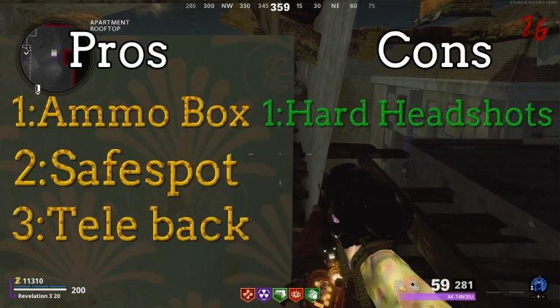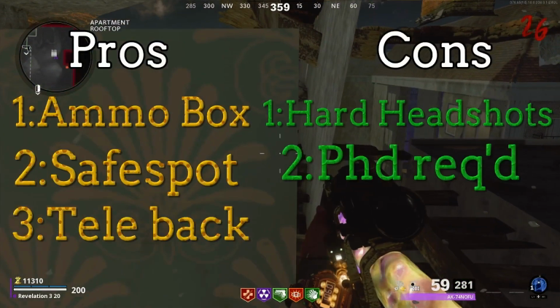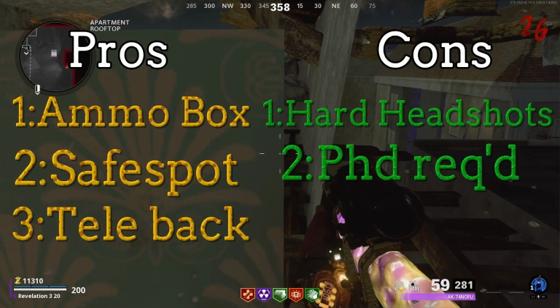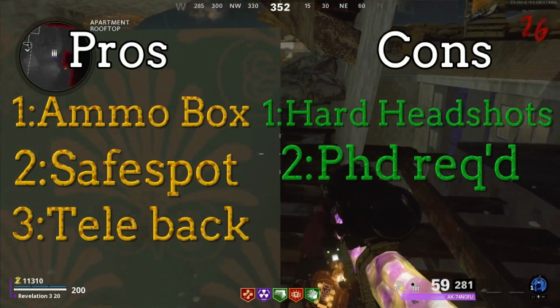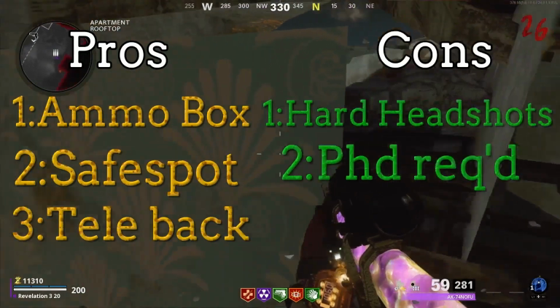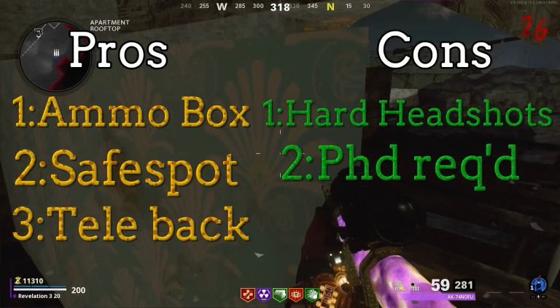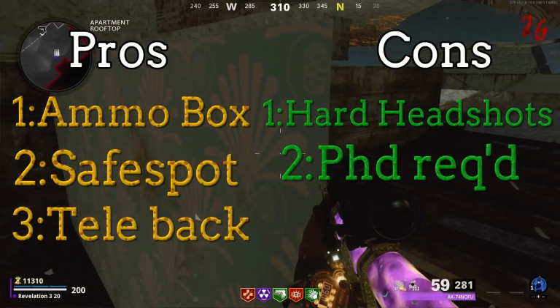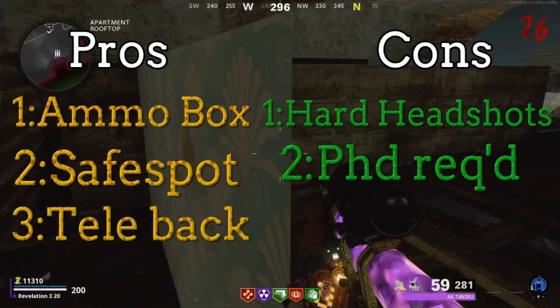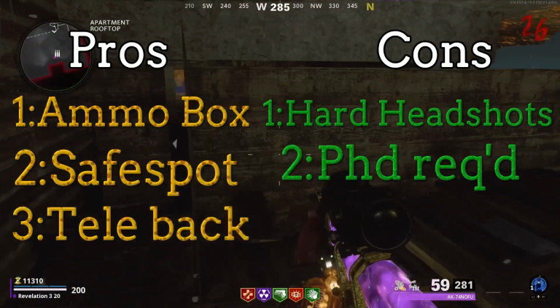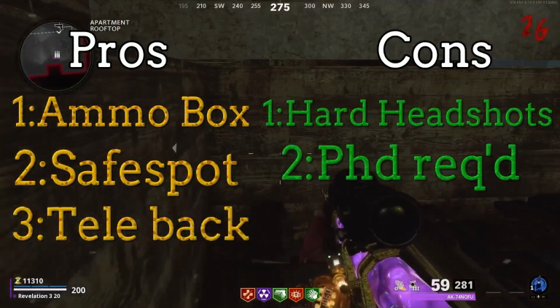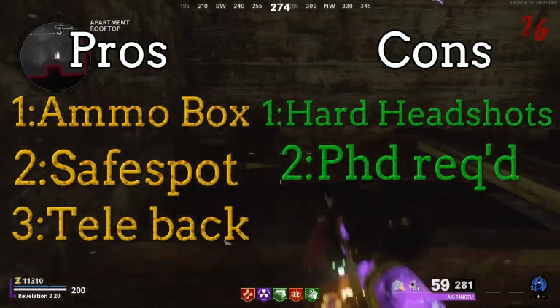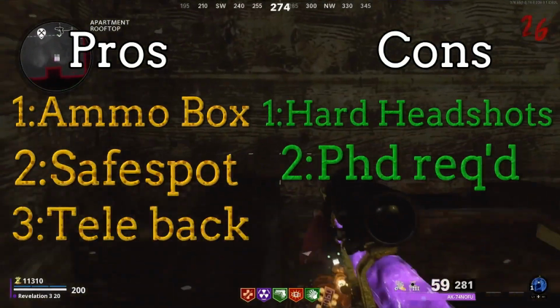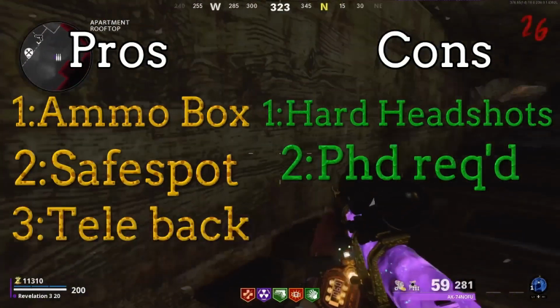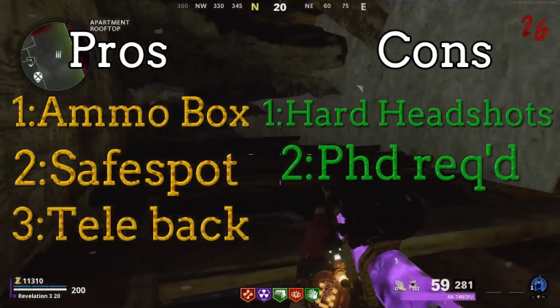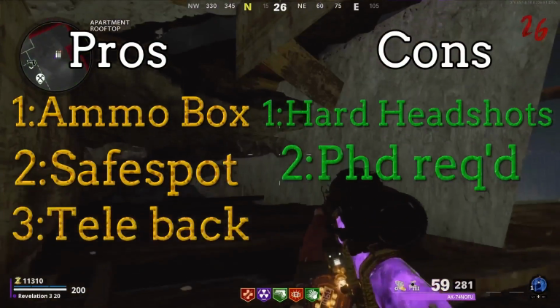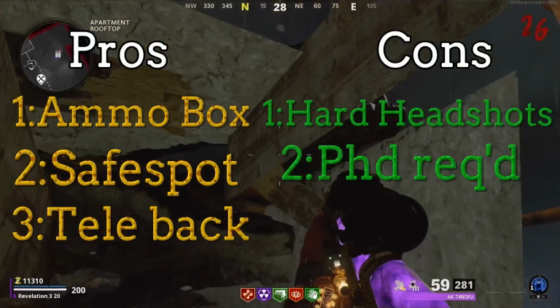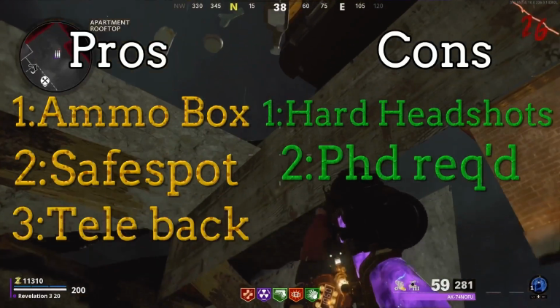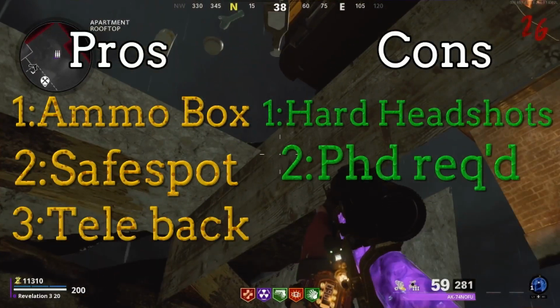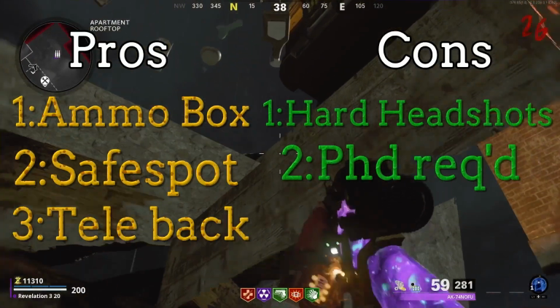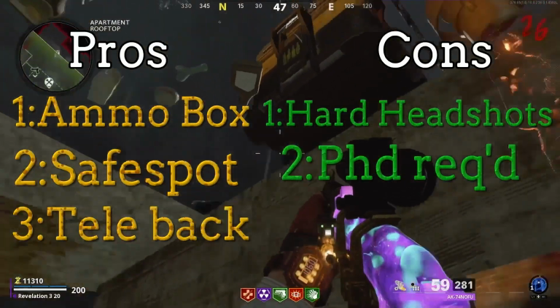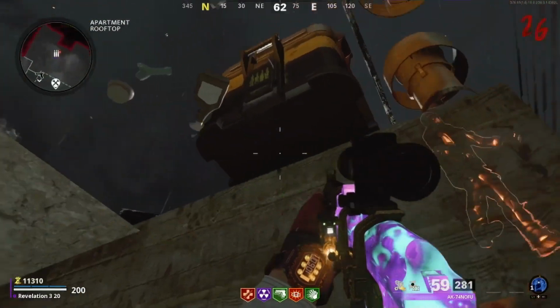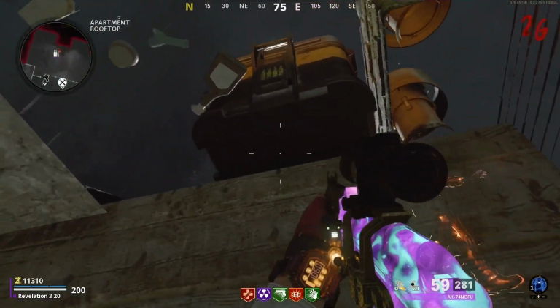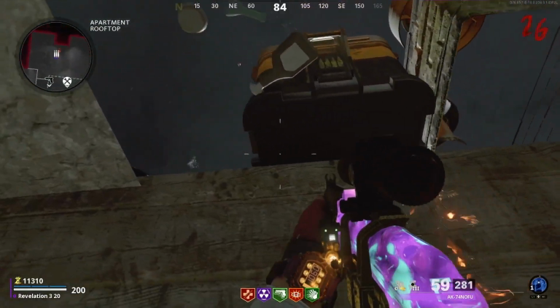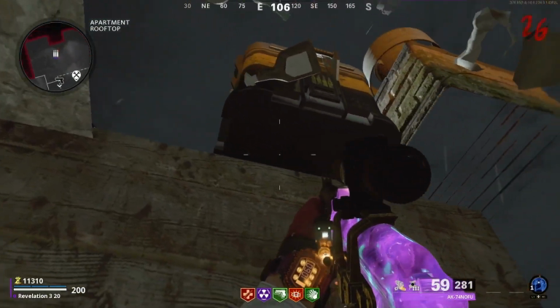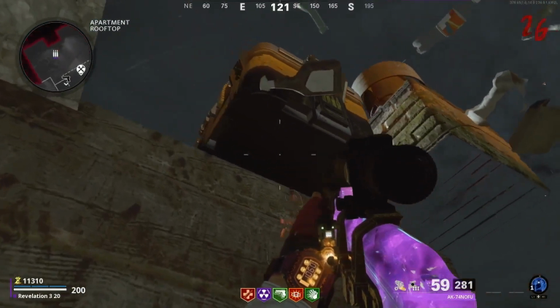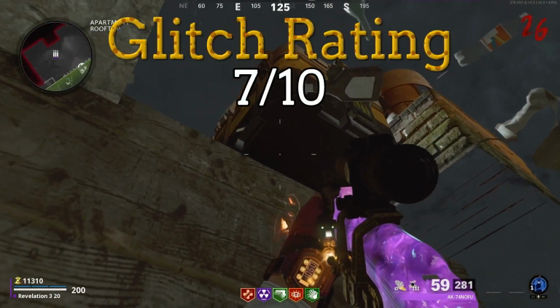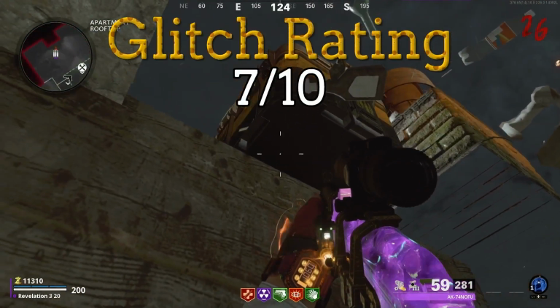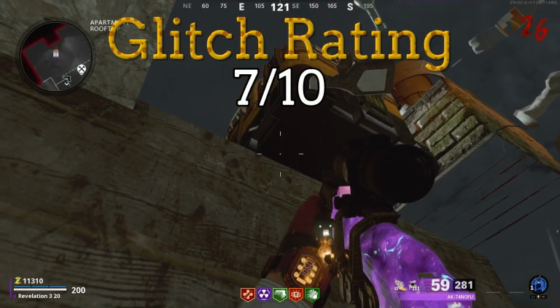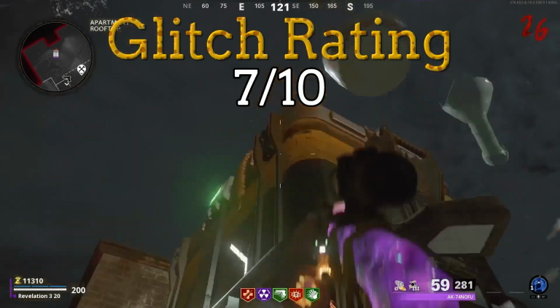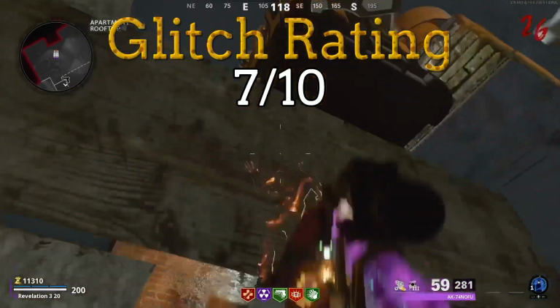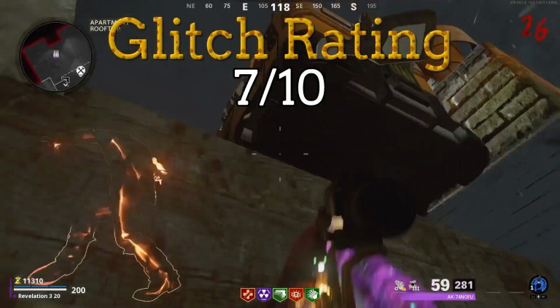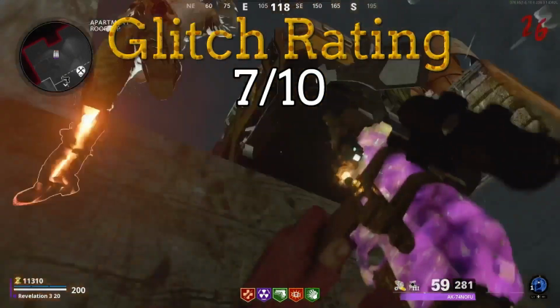The pros are: there's an ammo box, it's a safe spot, and you can teleport back. The cons are it's hard to get headshots and PHD Slider is required. I give this a glitch rating of 7 out of 10.